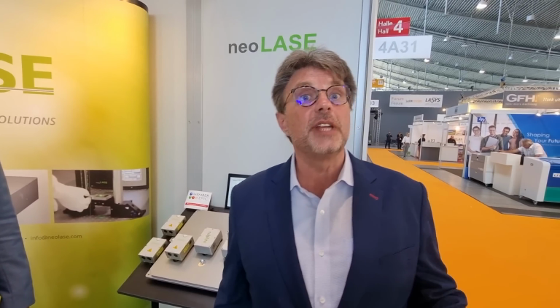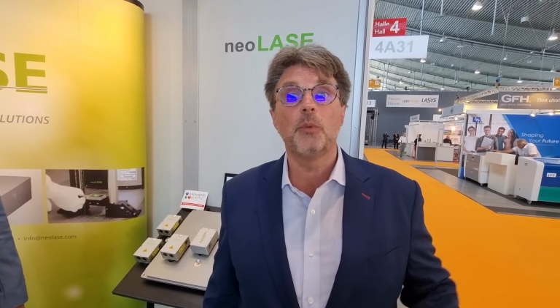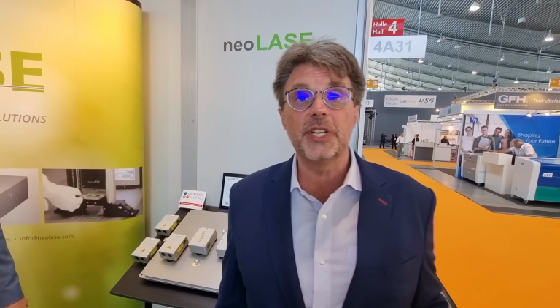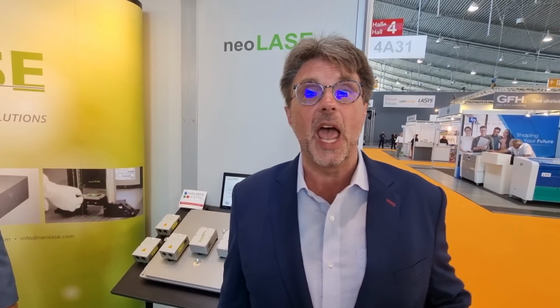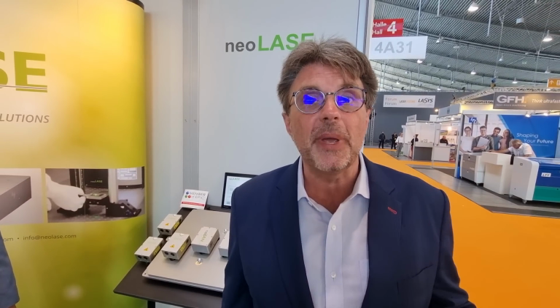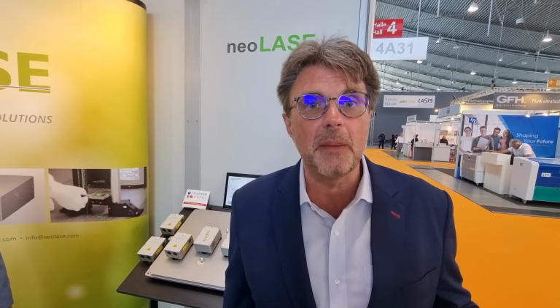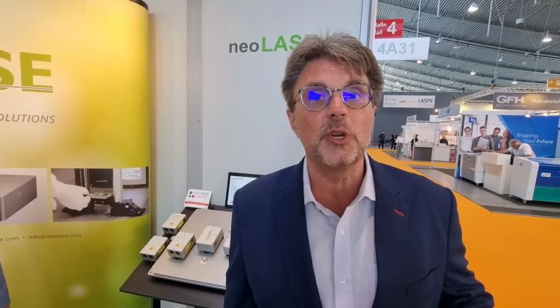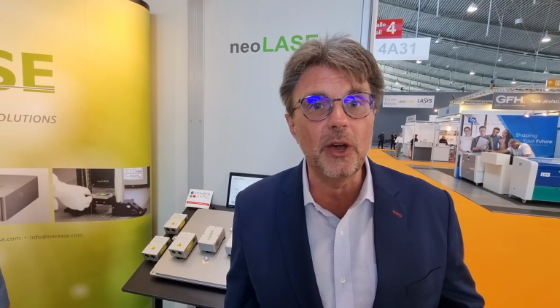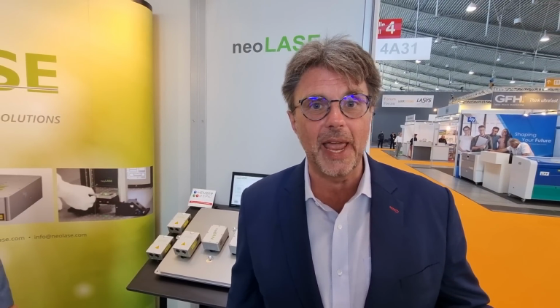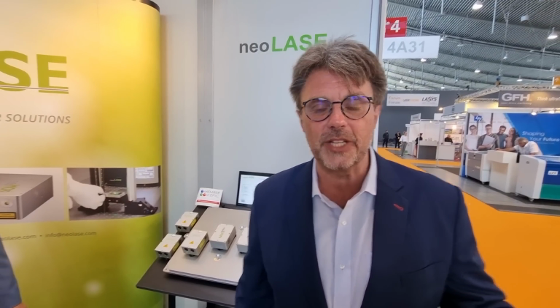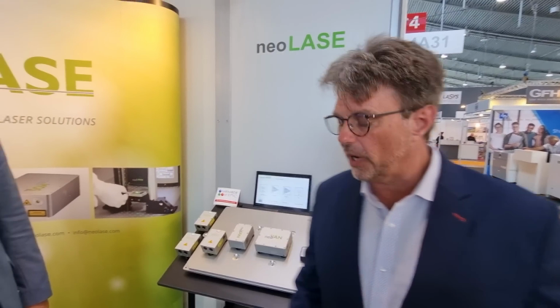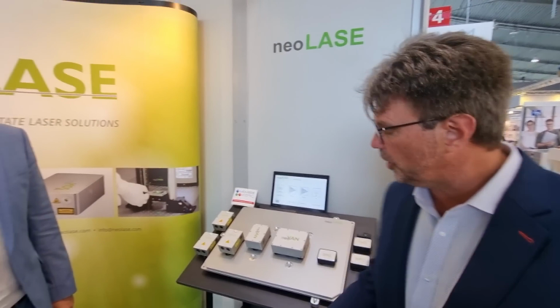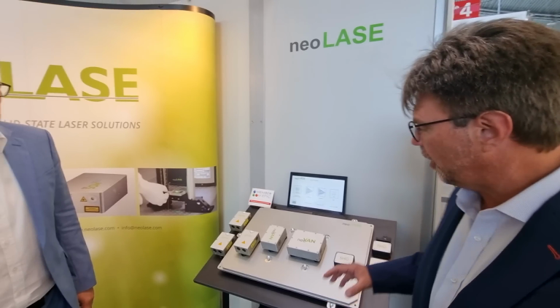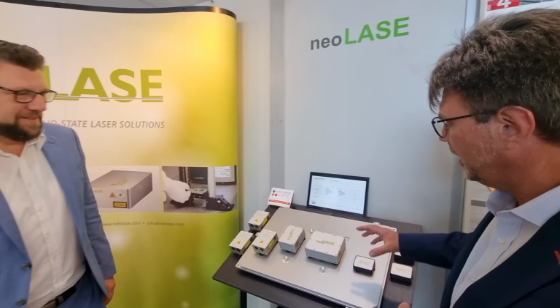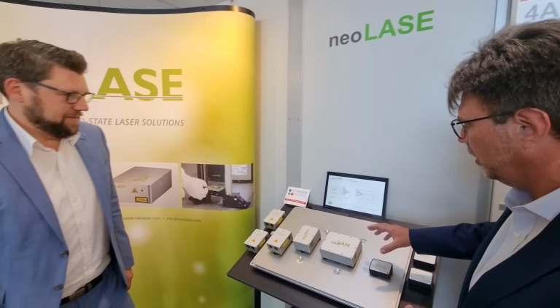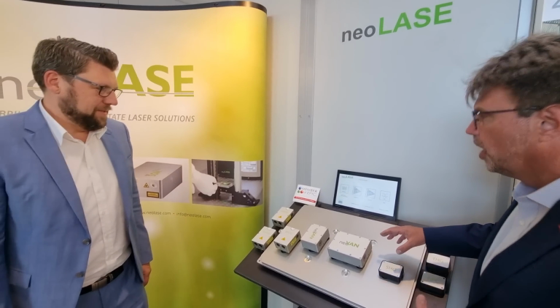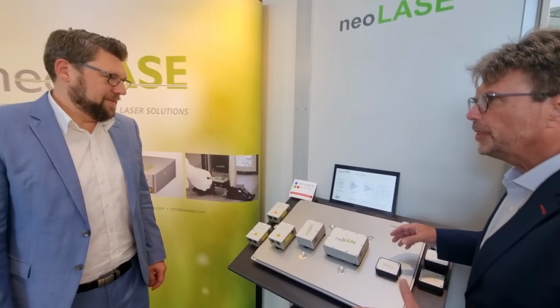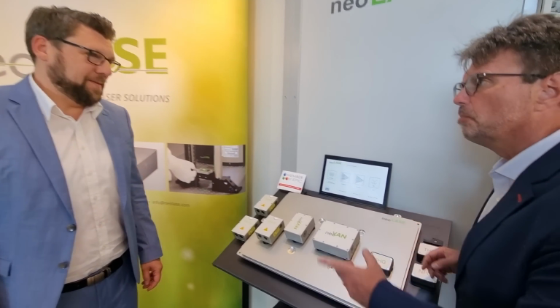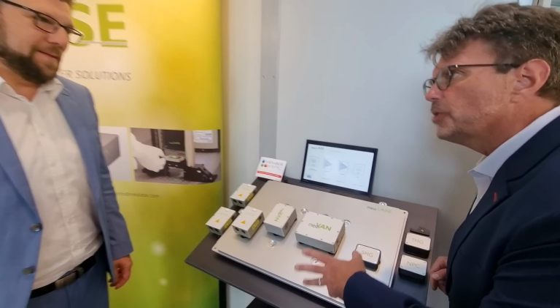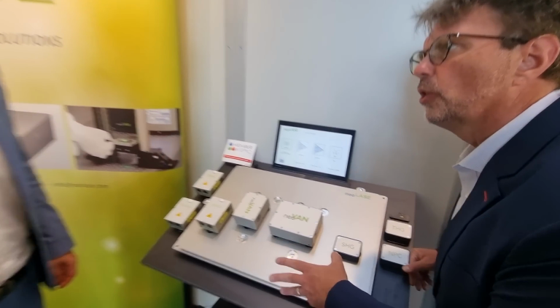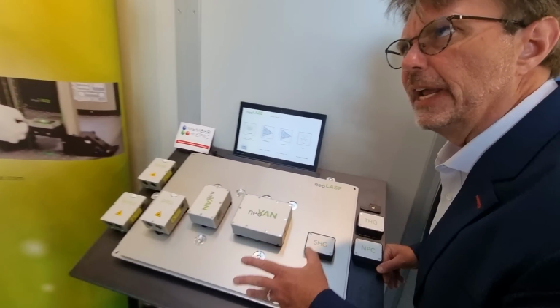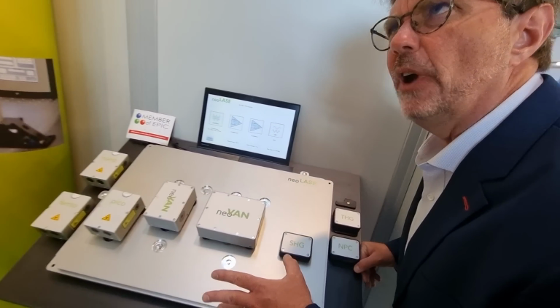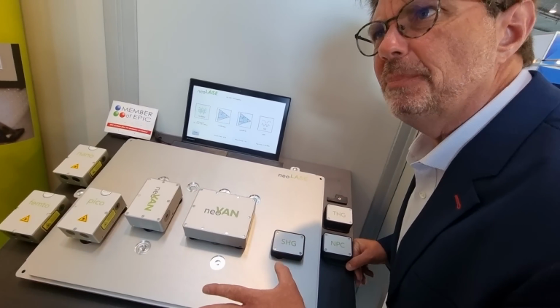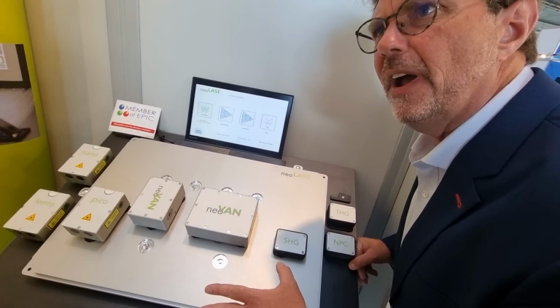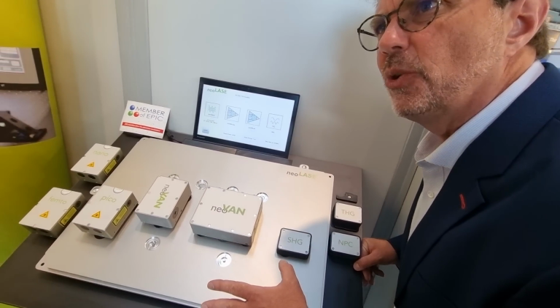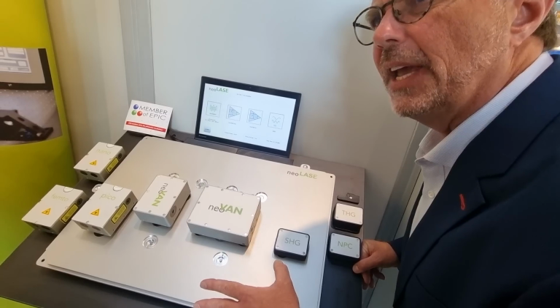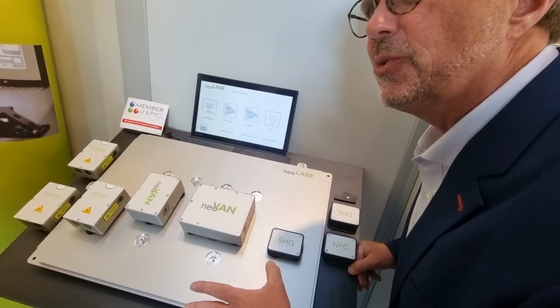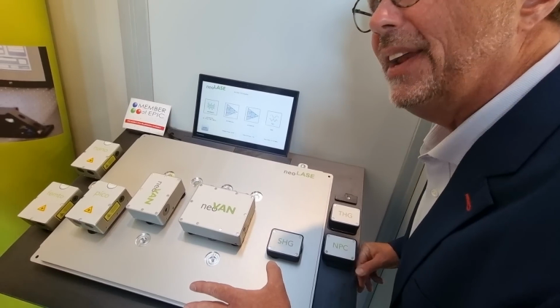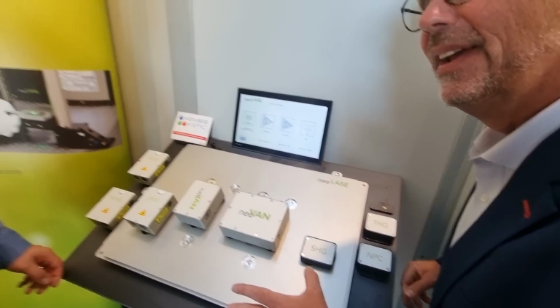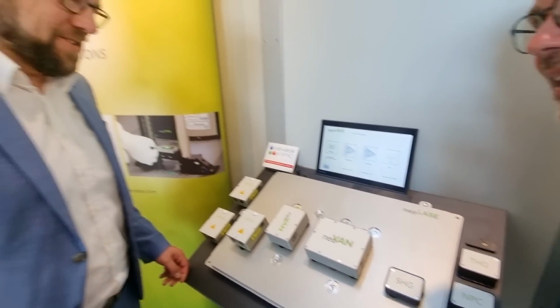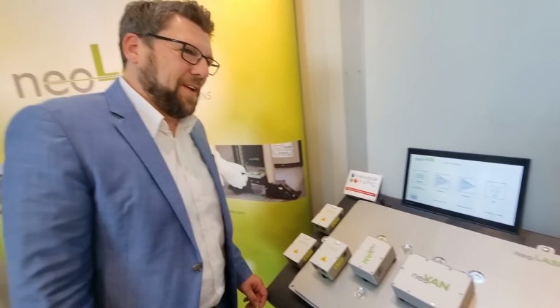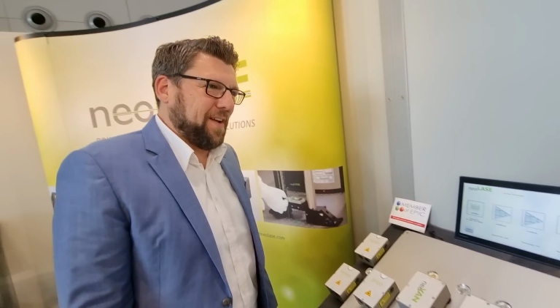Today we're visiting EPIC member Neolase and what I'm looking at right here — these are modular laser amplifiers. Do I get this right? Yeah, that's totally correct.